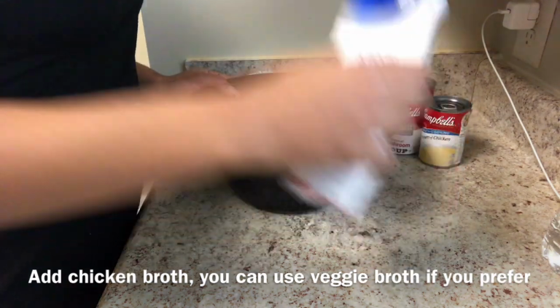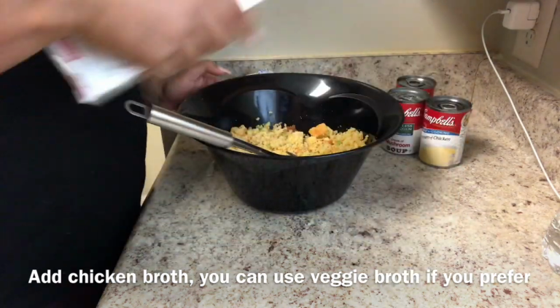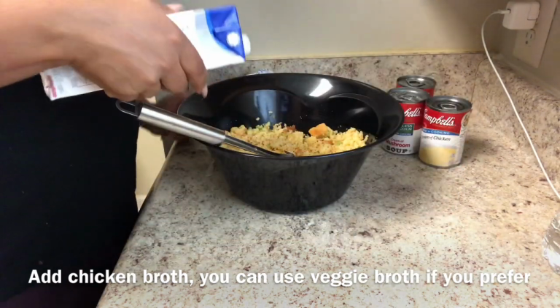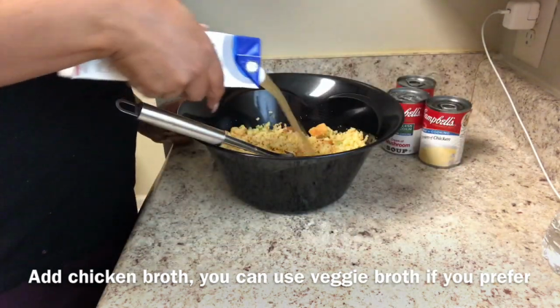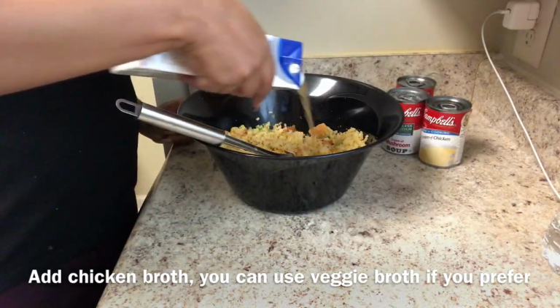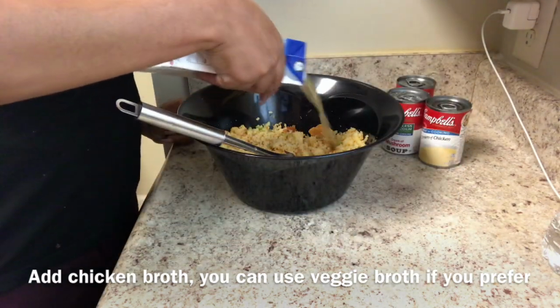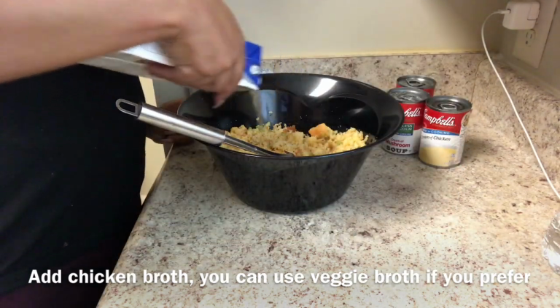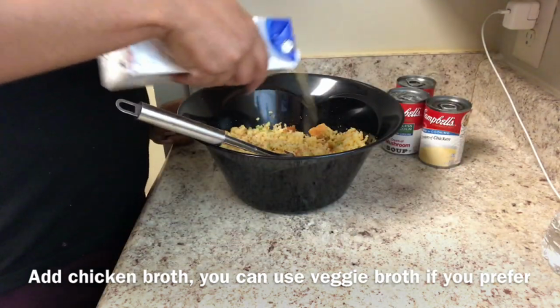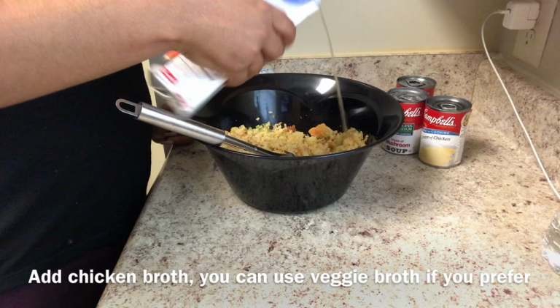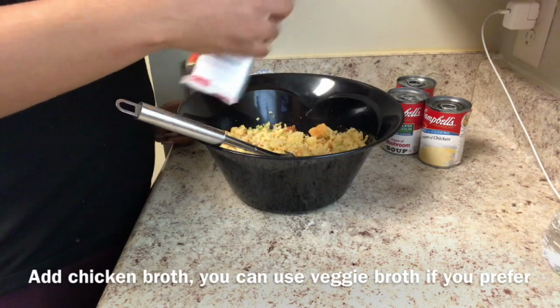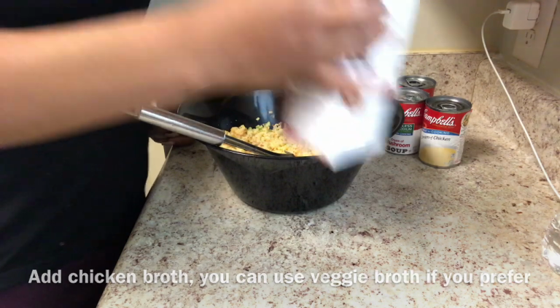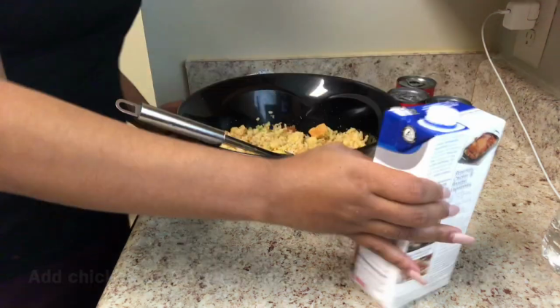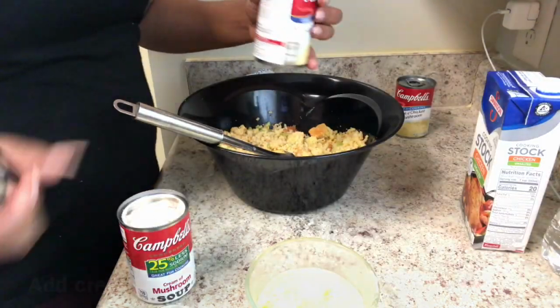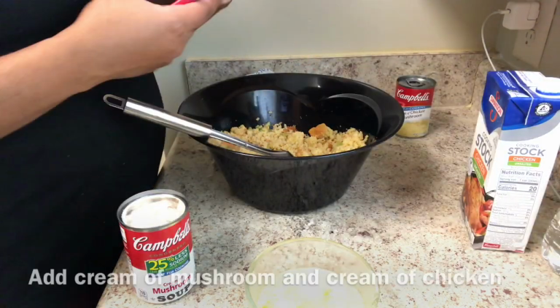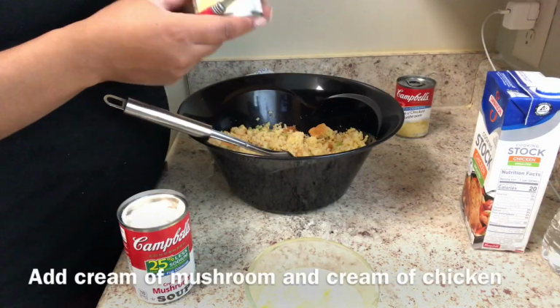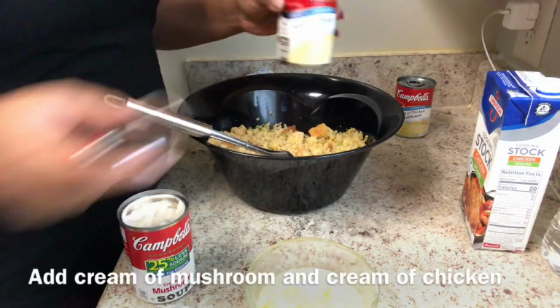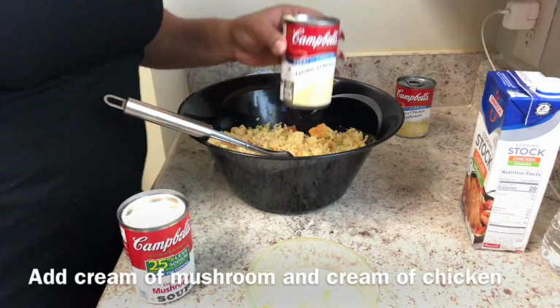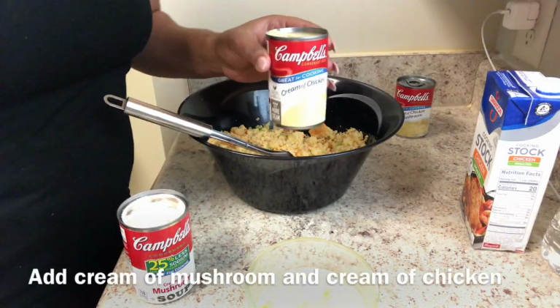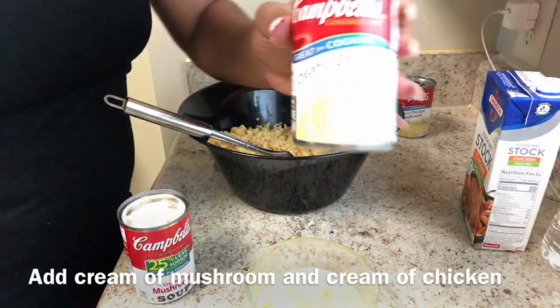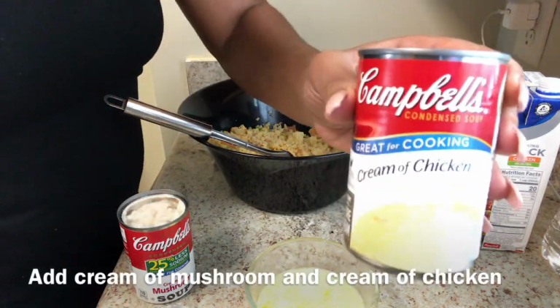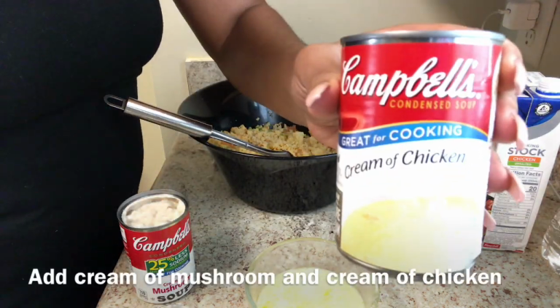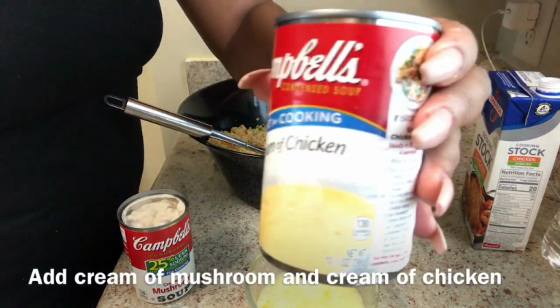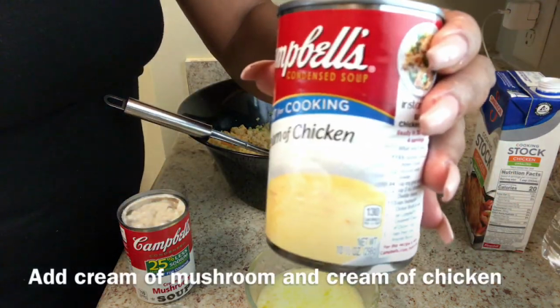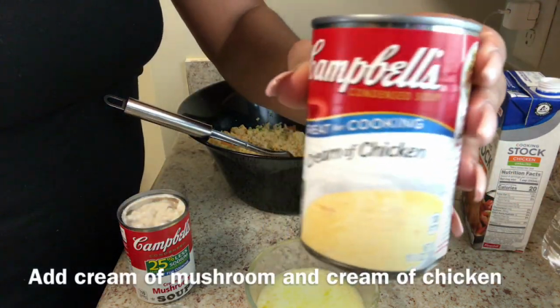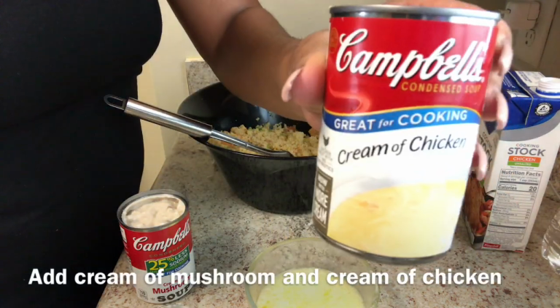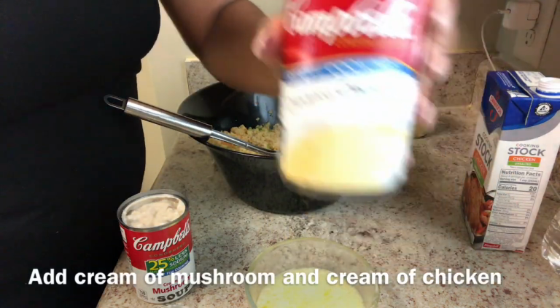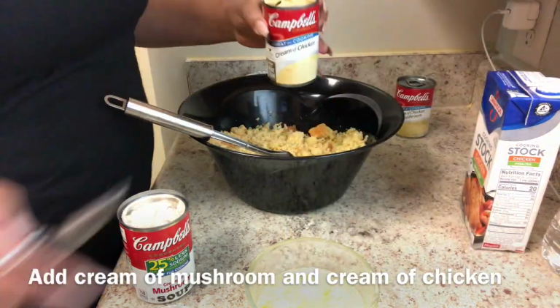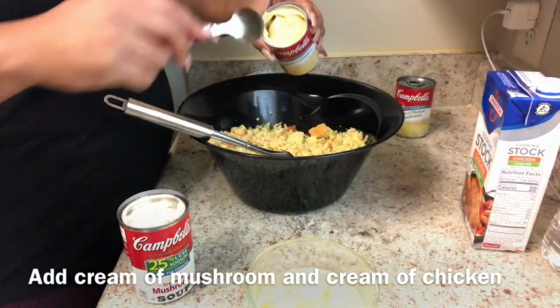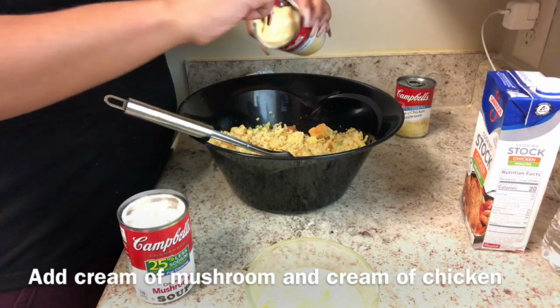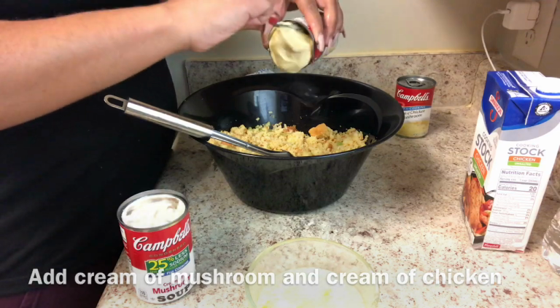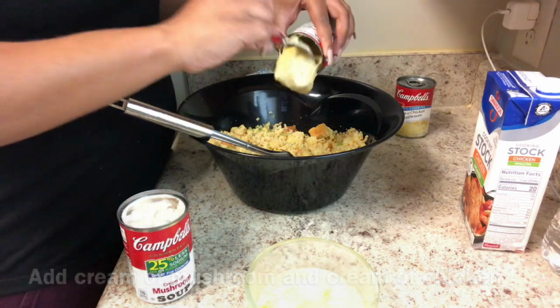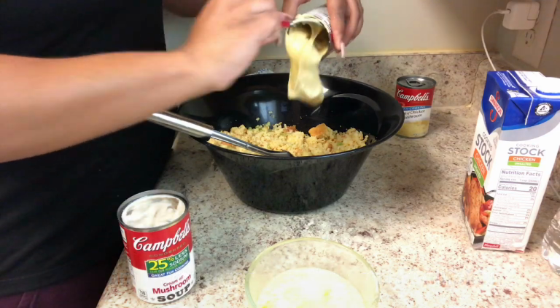To begin with, don't put too much broth in — you just want enough to coat it. As you can see, it's still kind of nice and firm. Then once you start adding your other ingredients, you can pretty much add more chicken broth as you go.